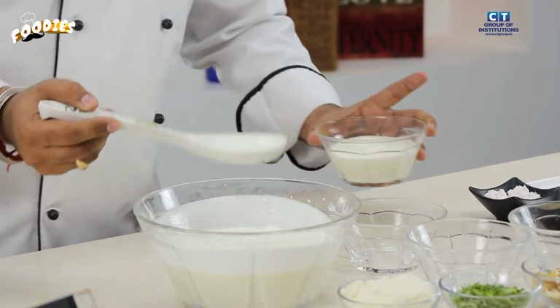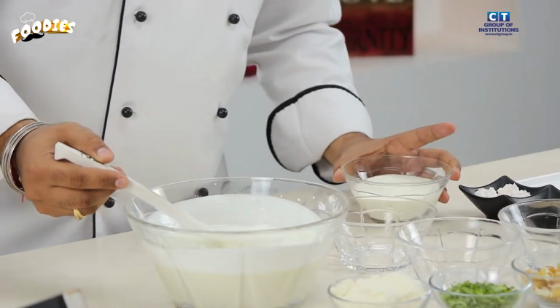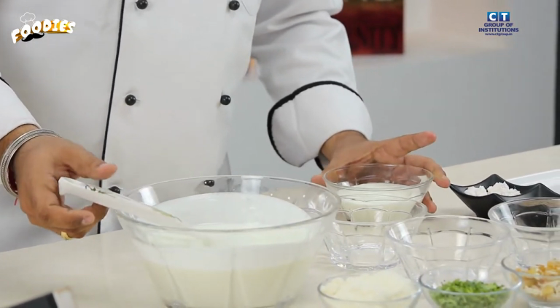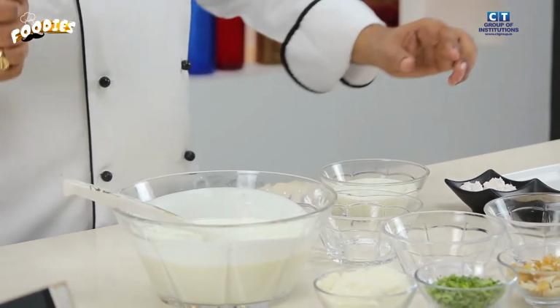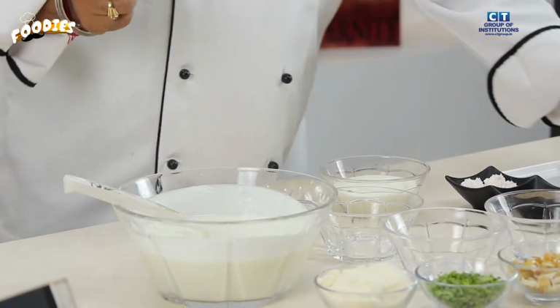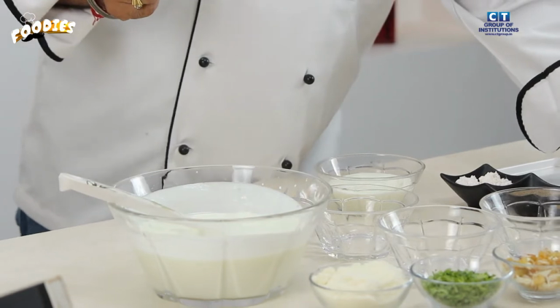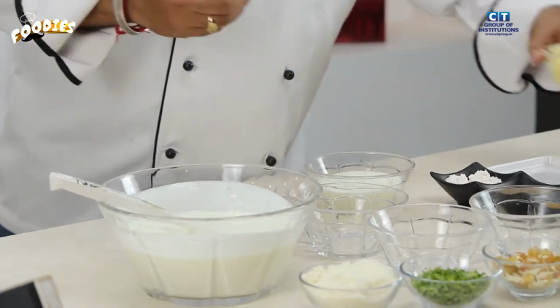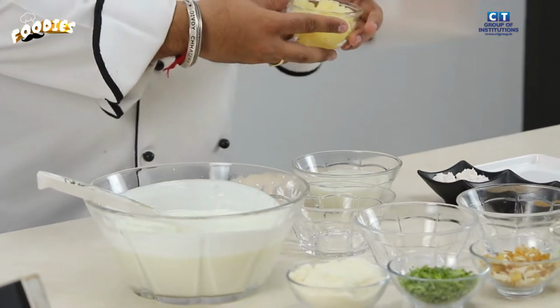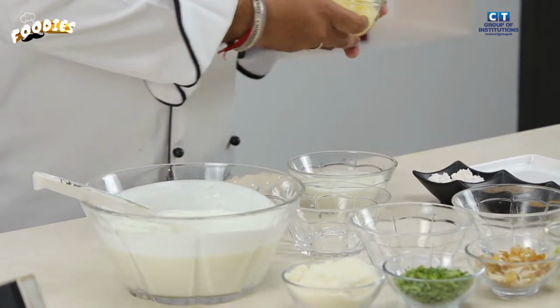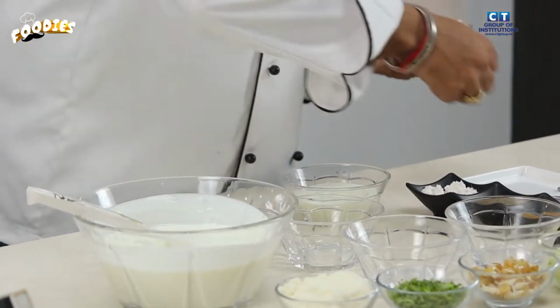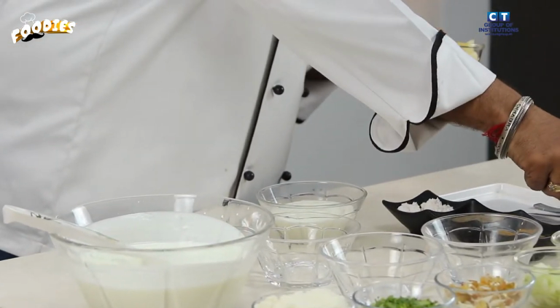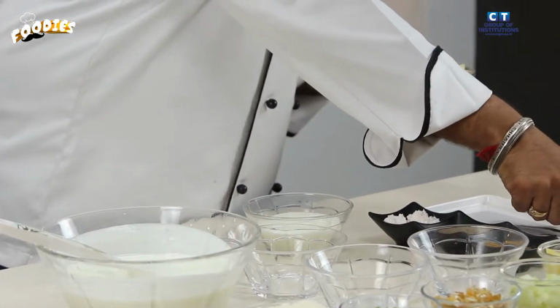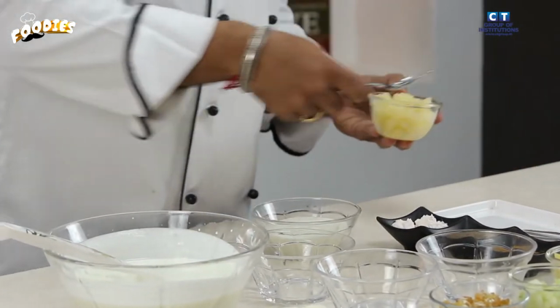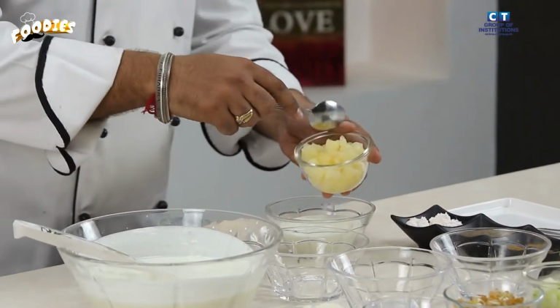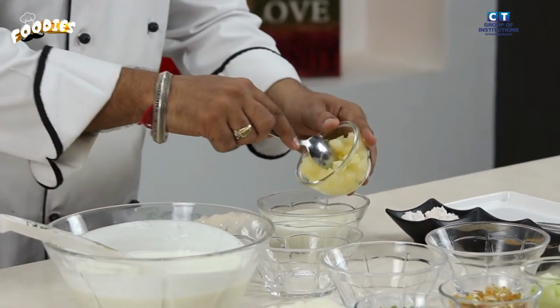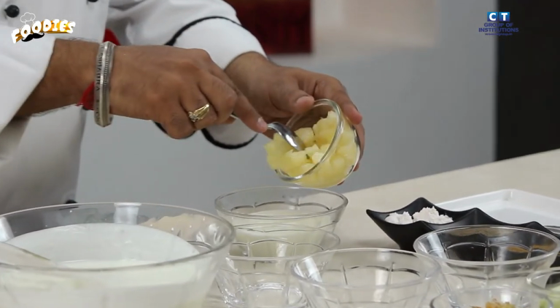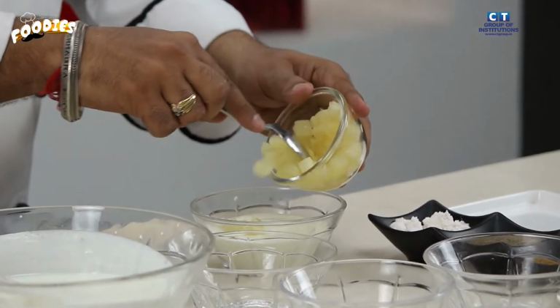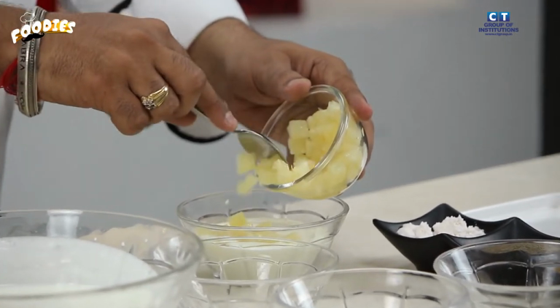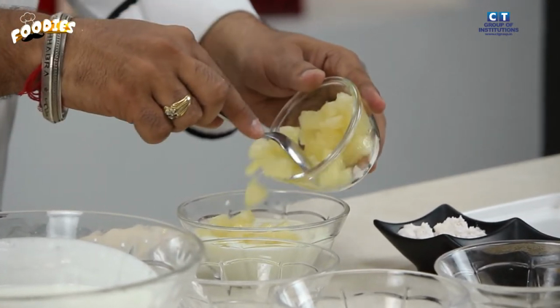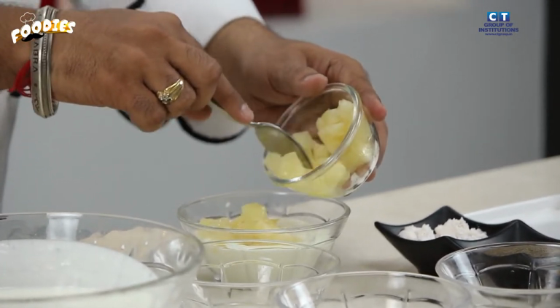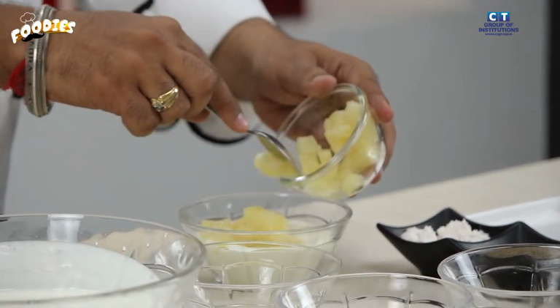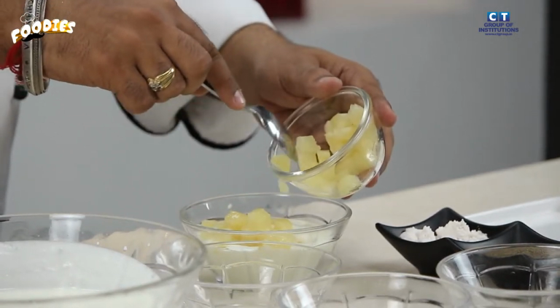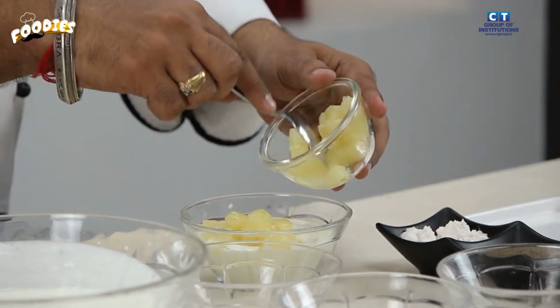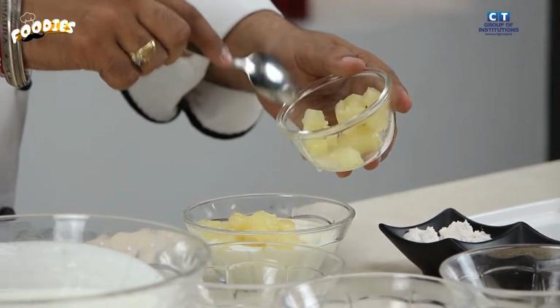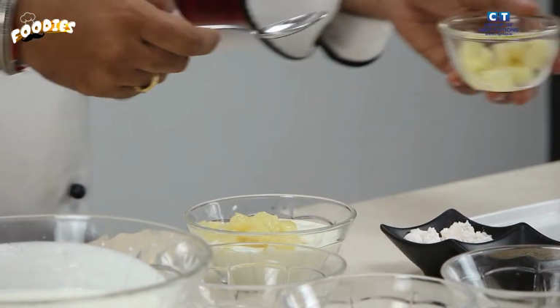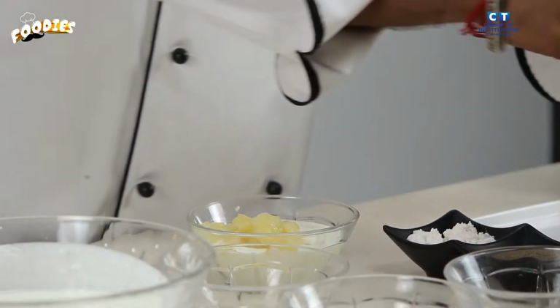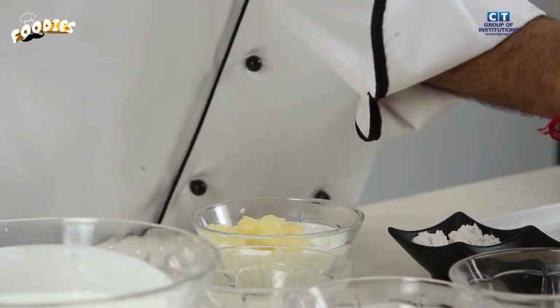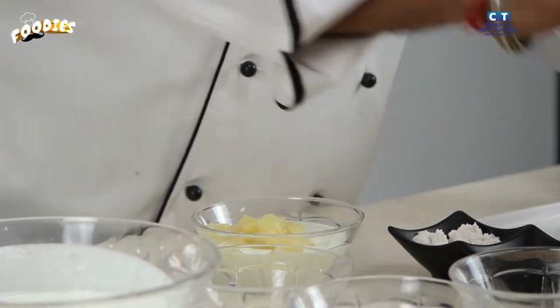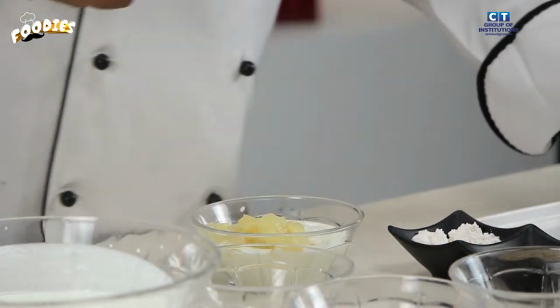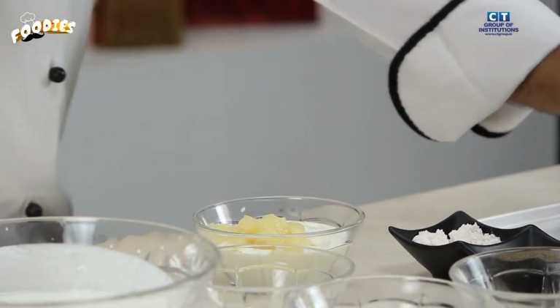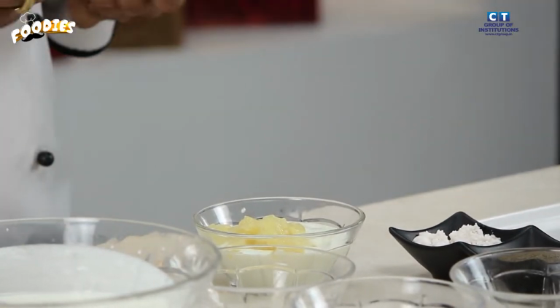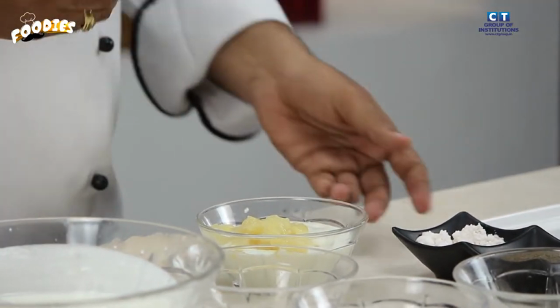We have pineapple that is cut into dices. We will add all the pineapple pieces. We will also add cinnamon to the mixture.